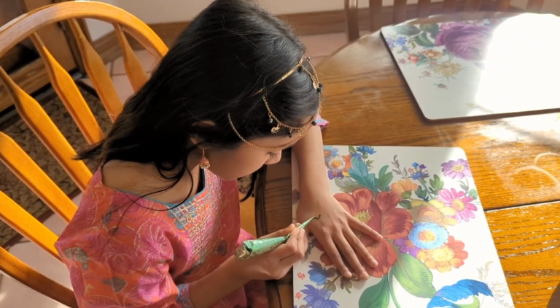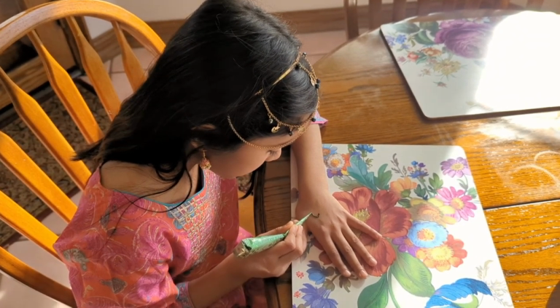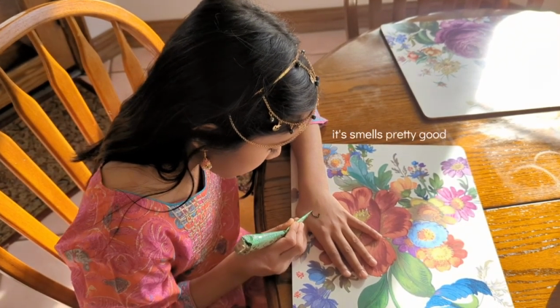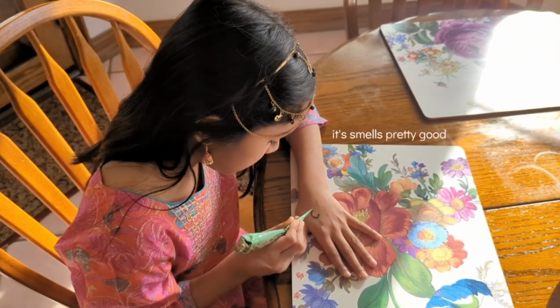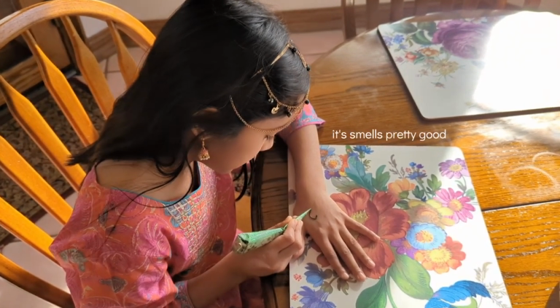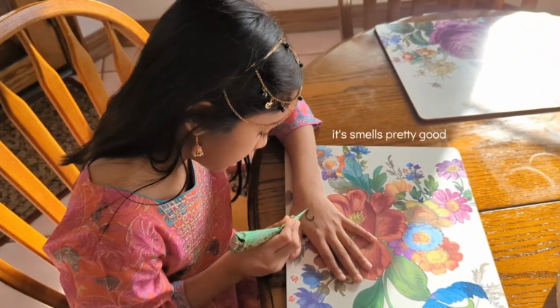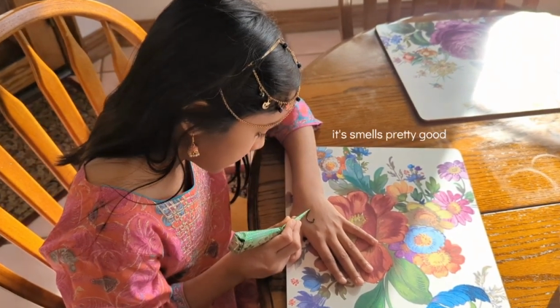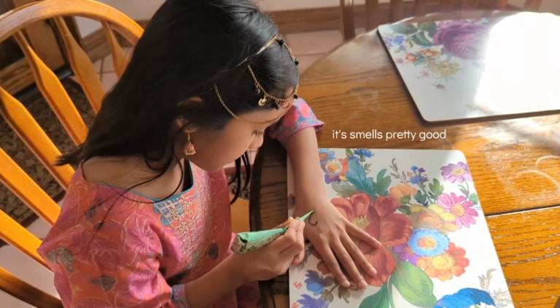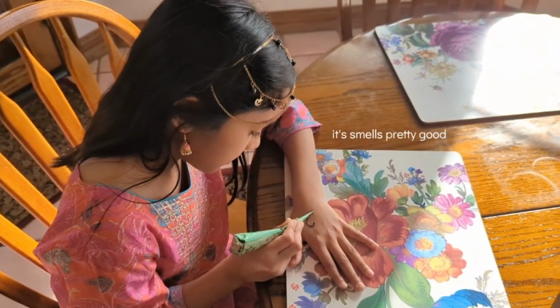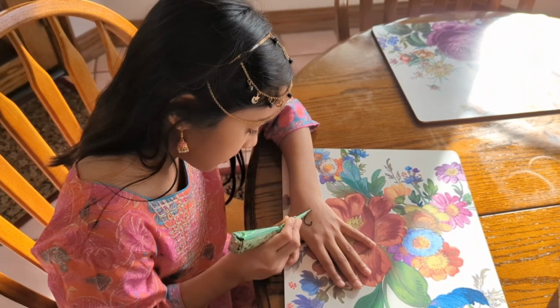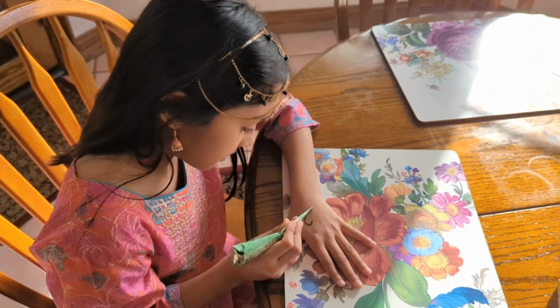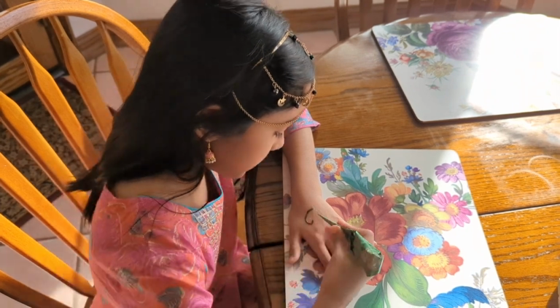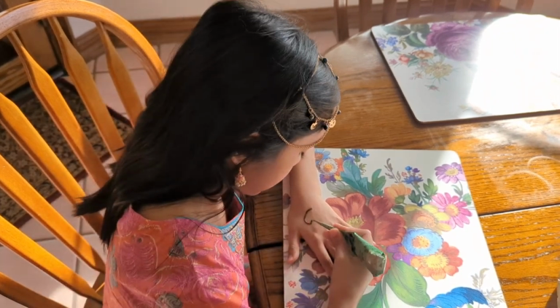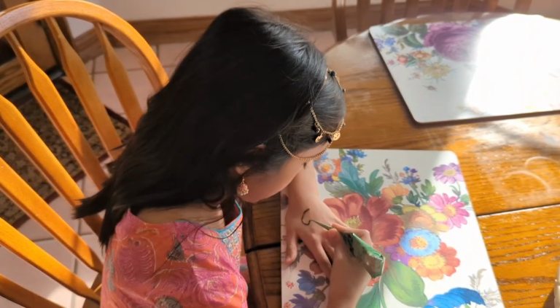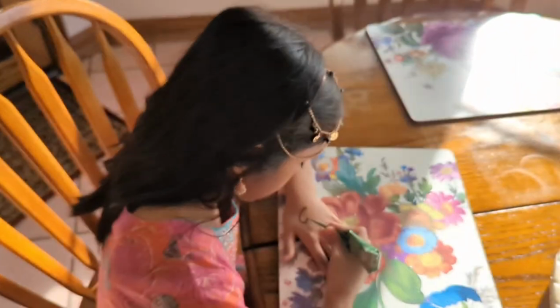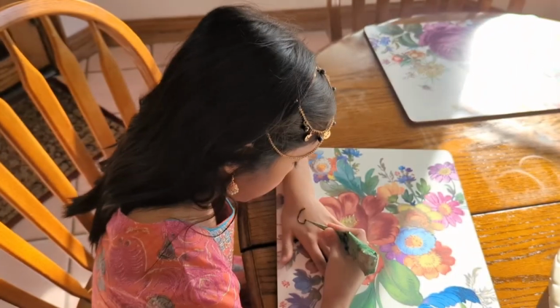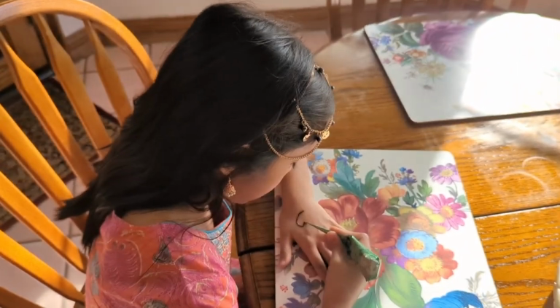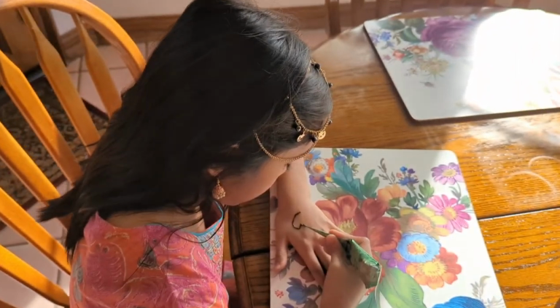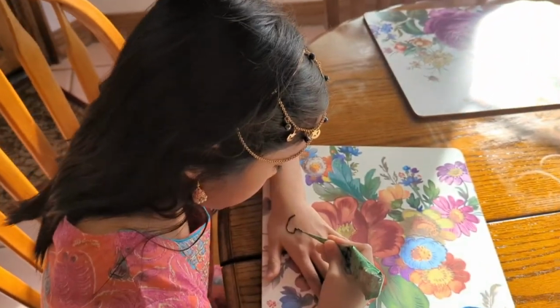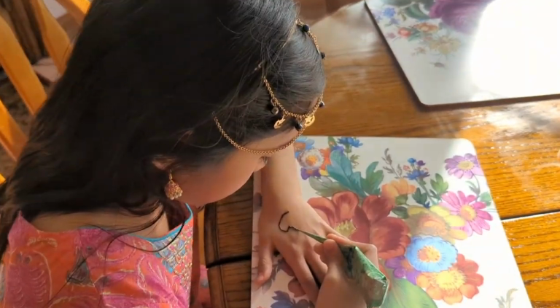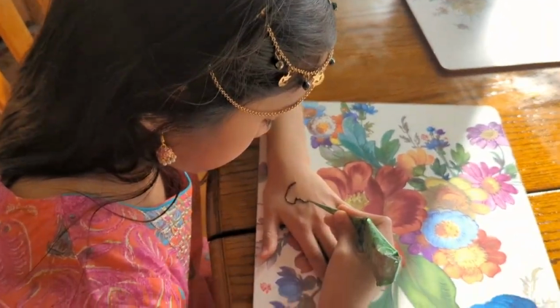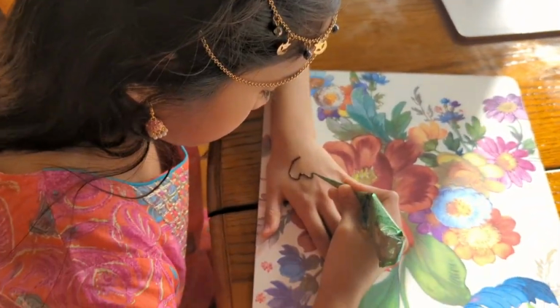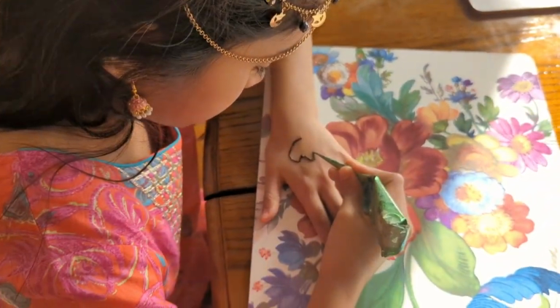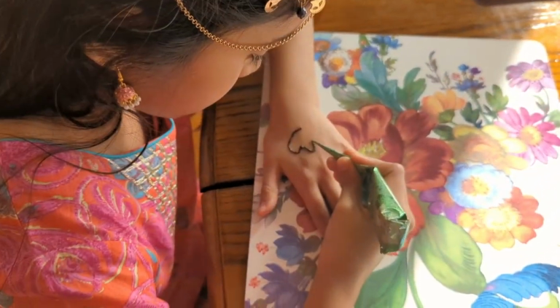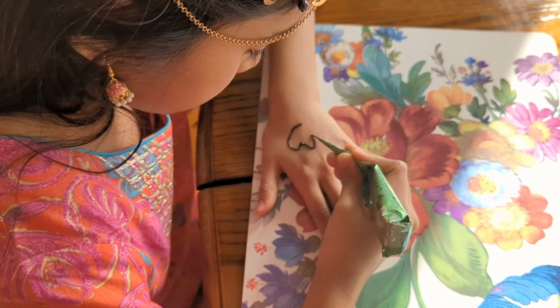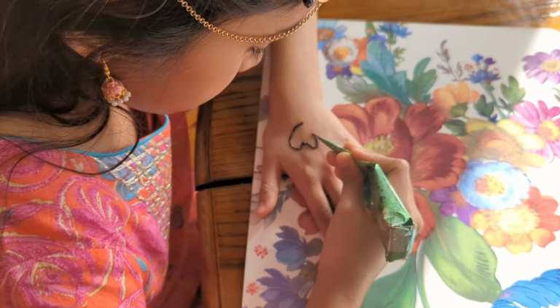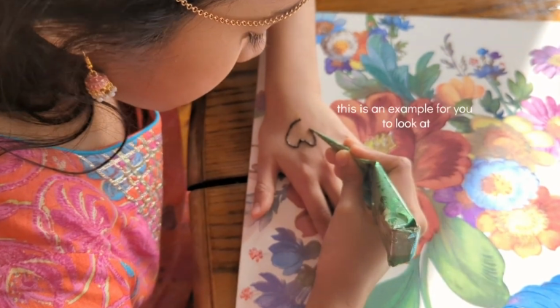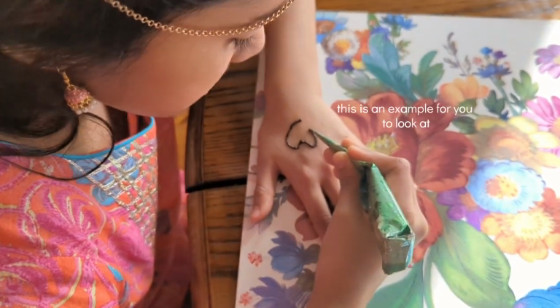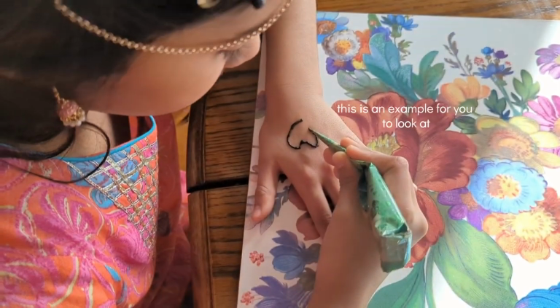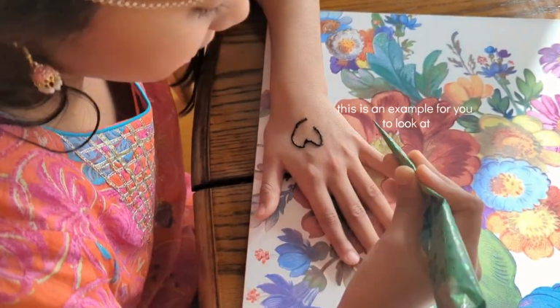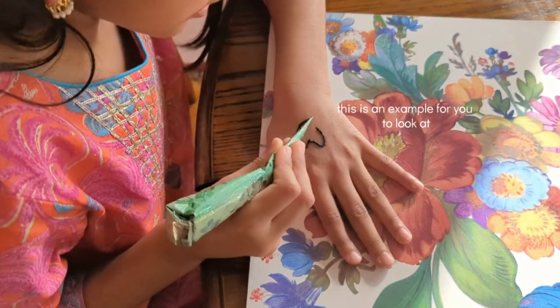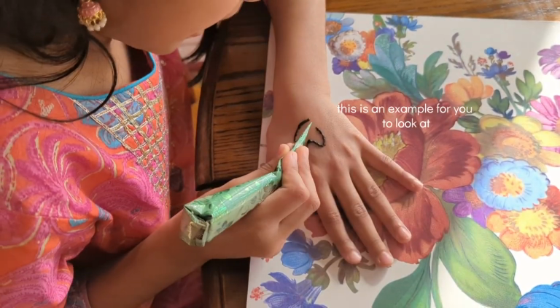It smells really good. This is a sample for you to look at.